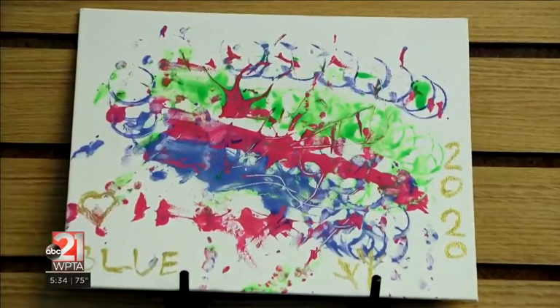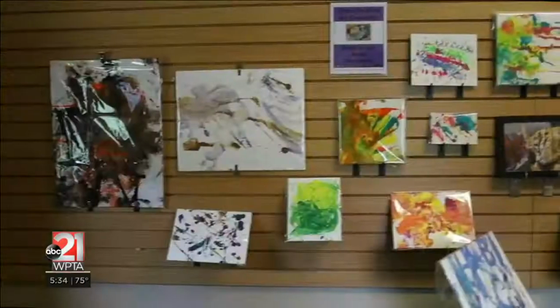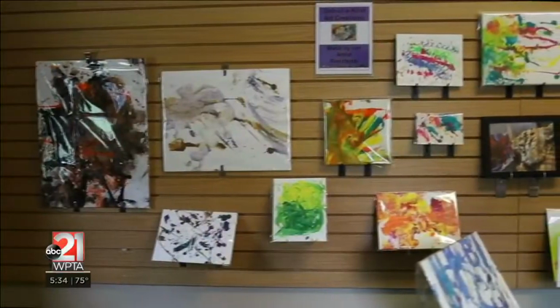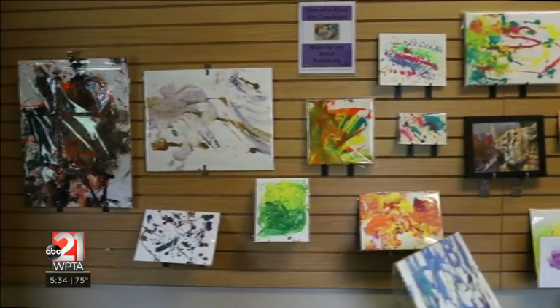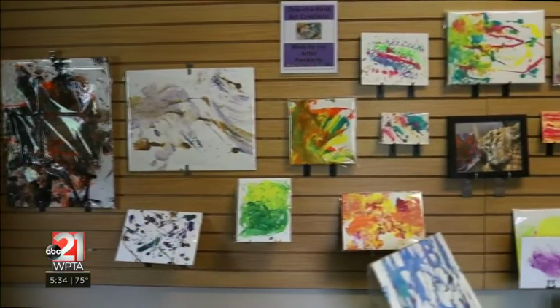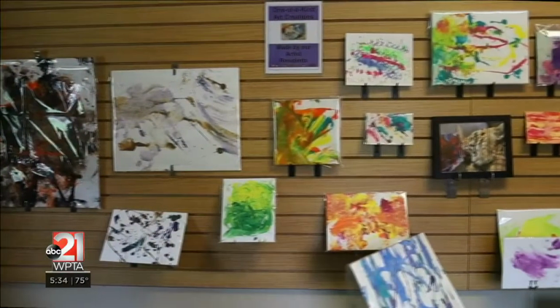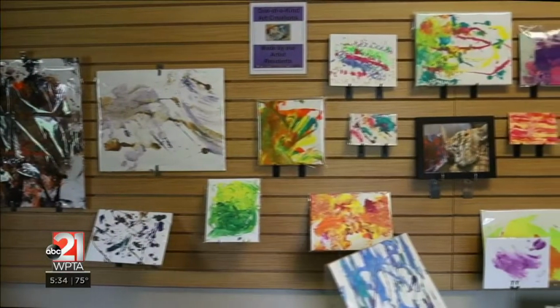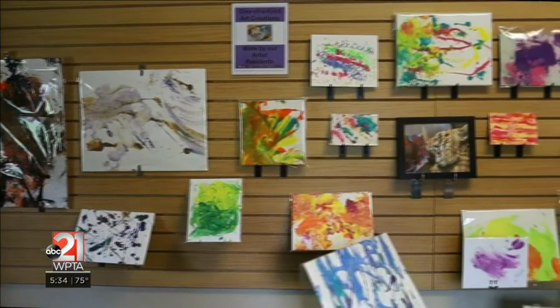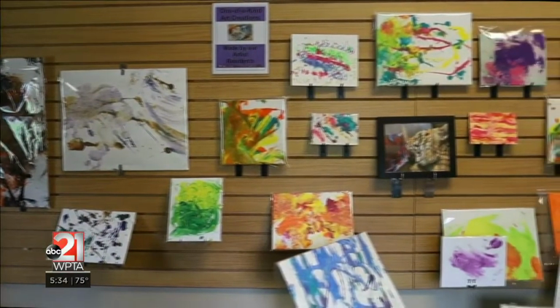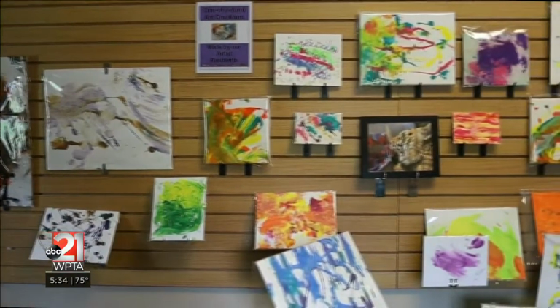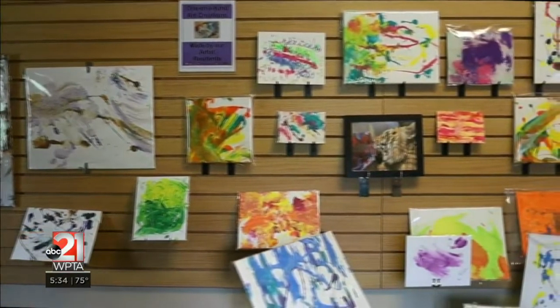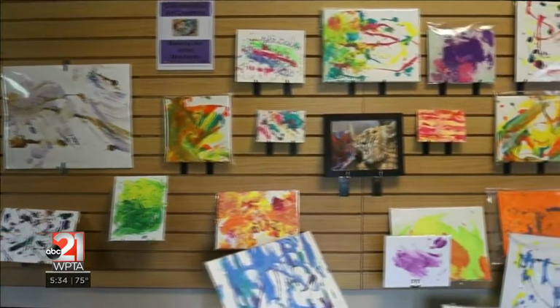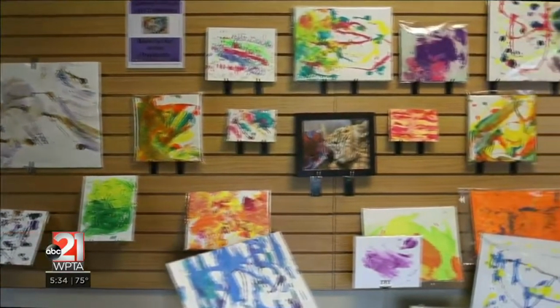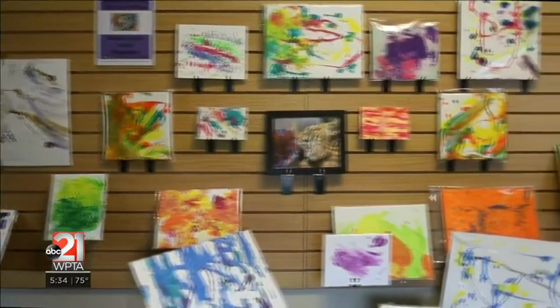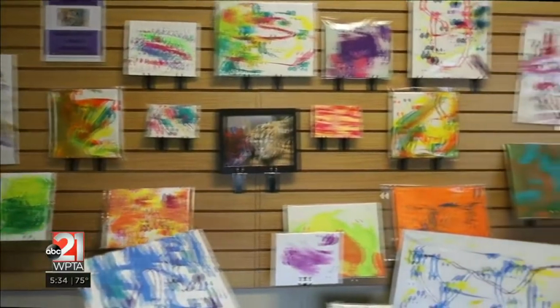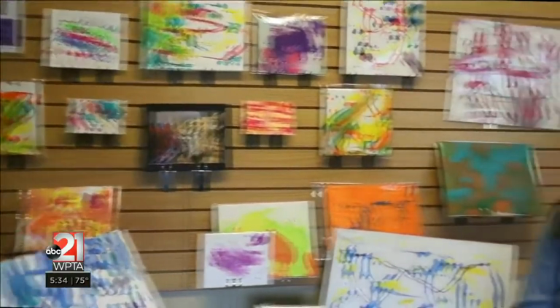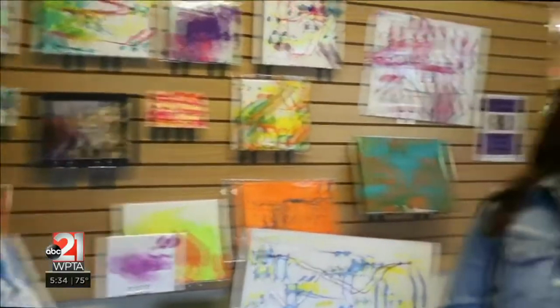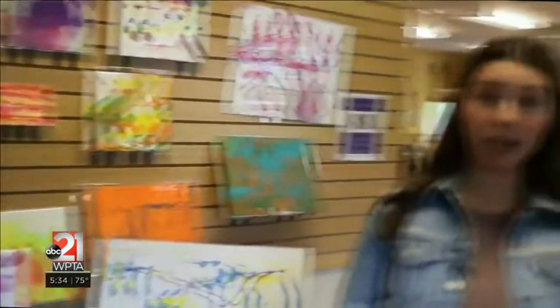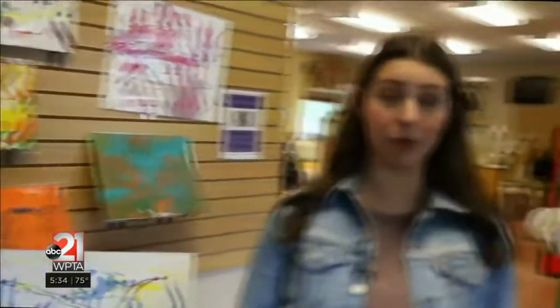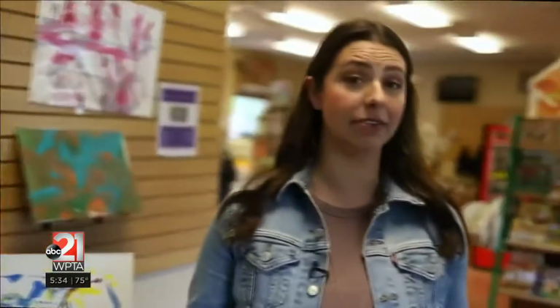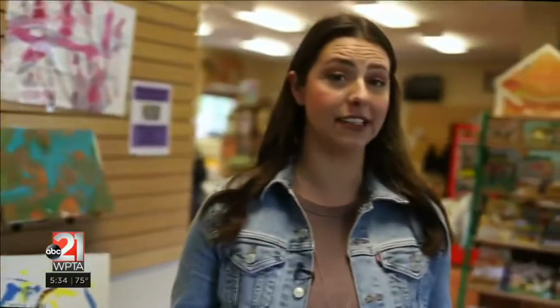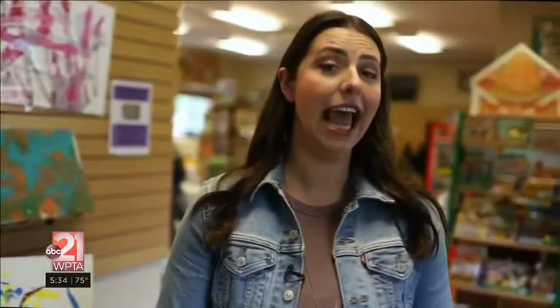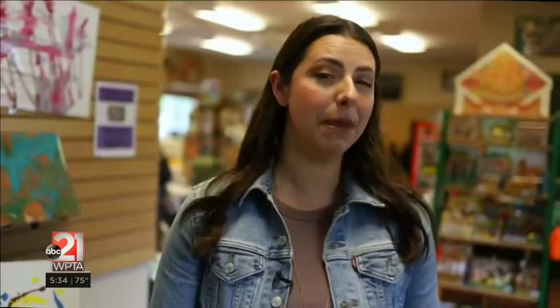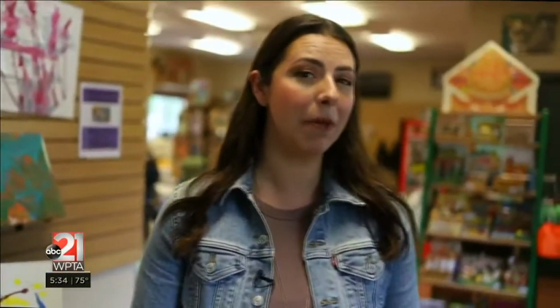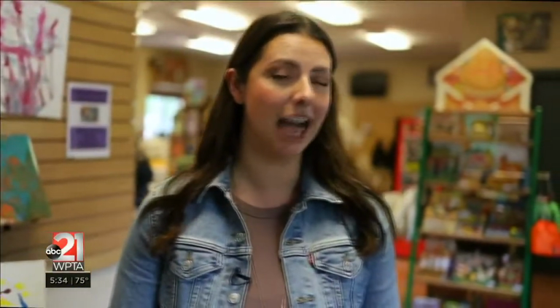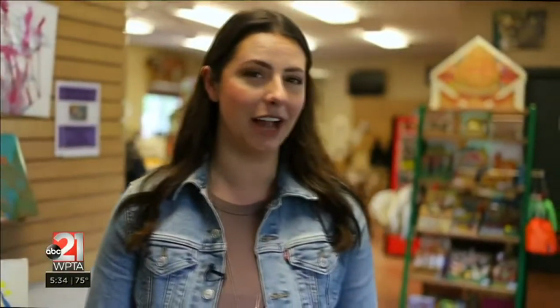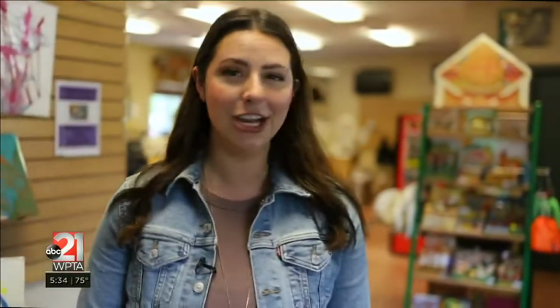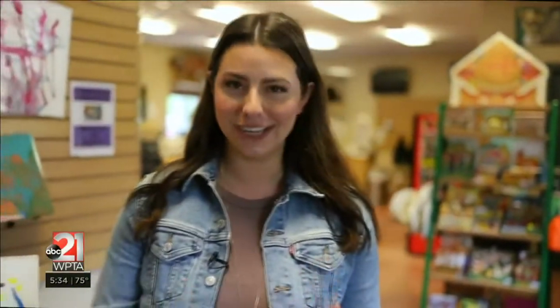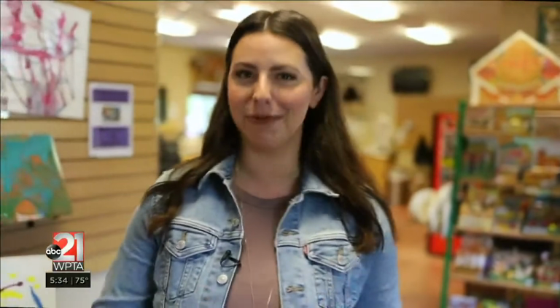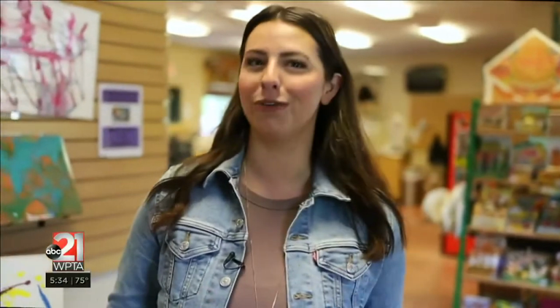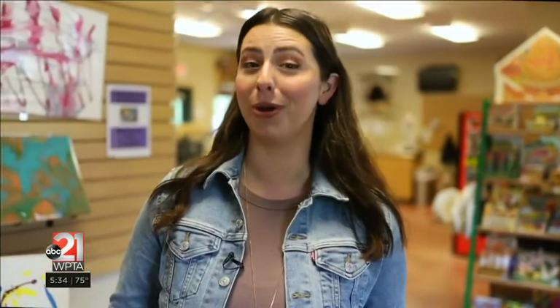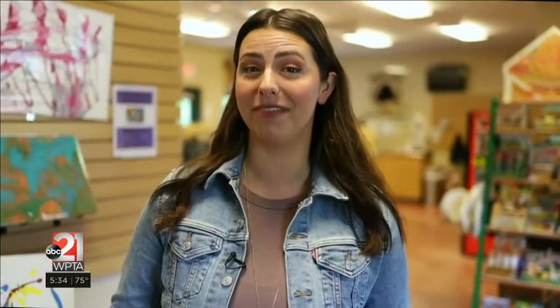Bright colors, splashes of paint — you'll even find fur on some of these canvases. The artists have creative license and people will pay top dollar just to have a work of art by one of them.